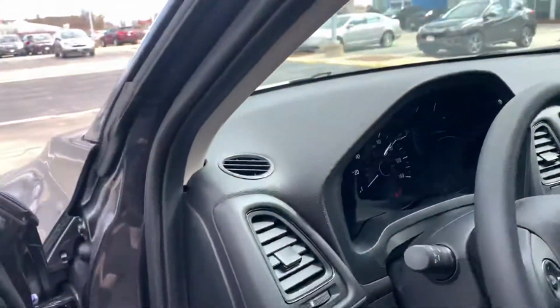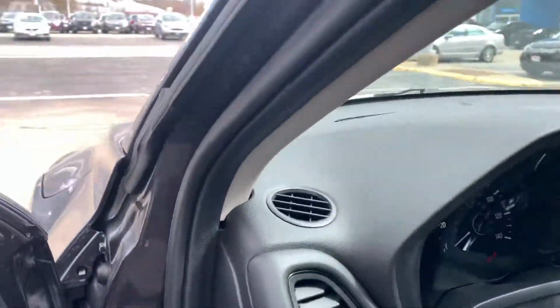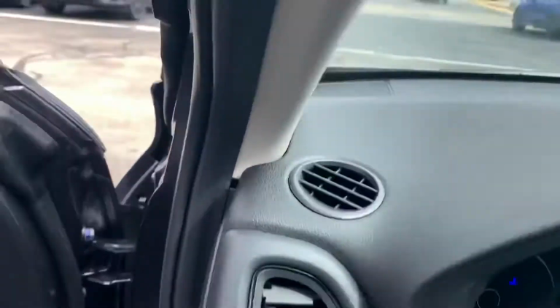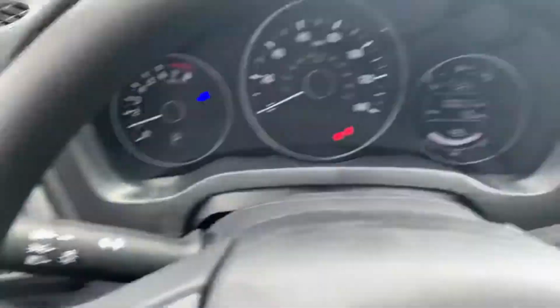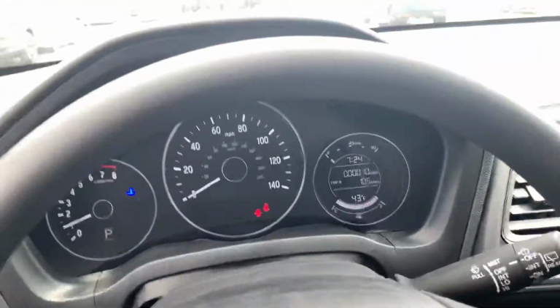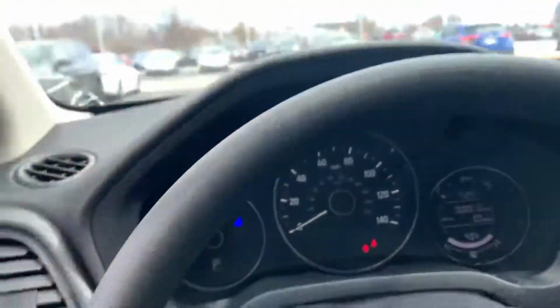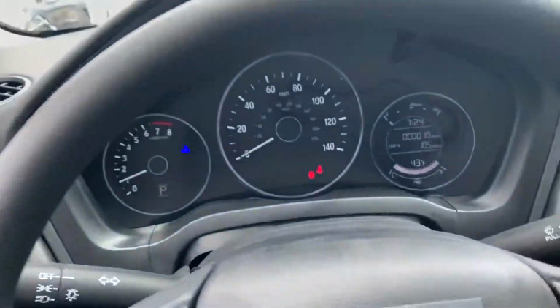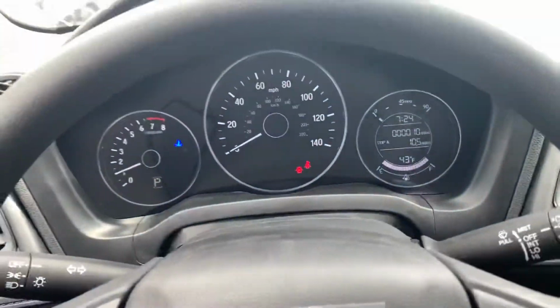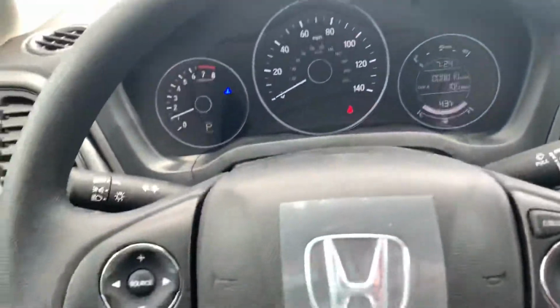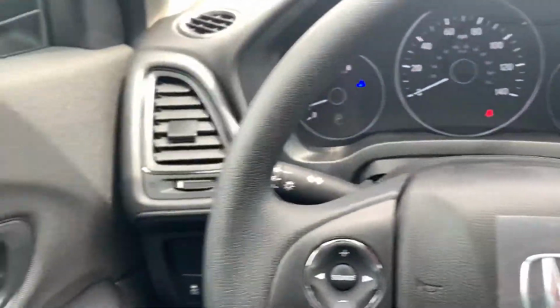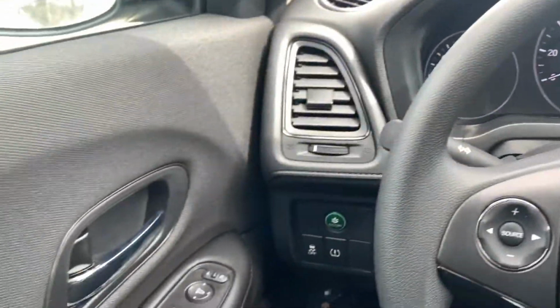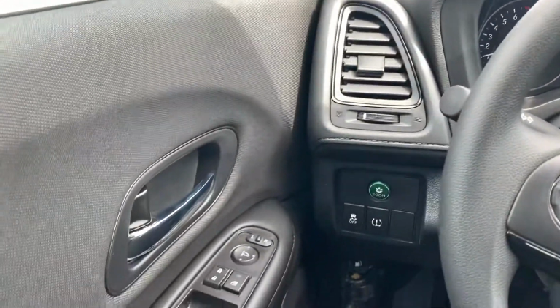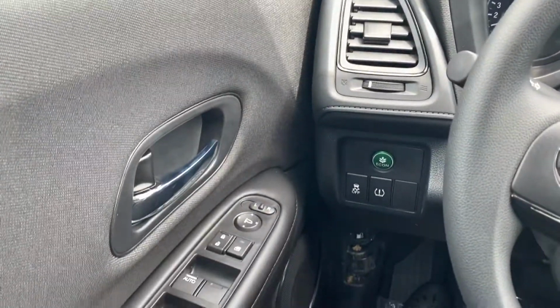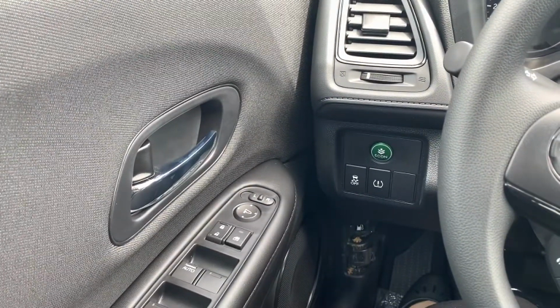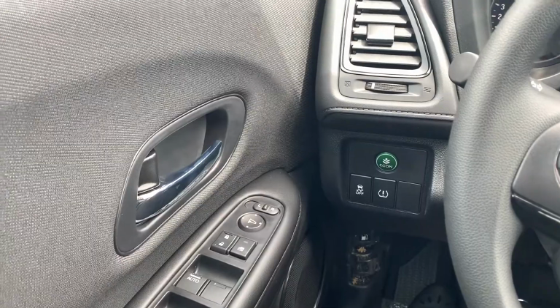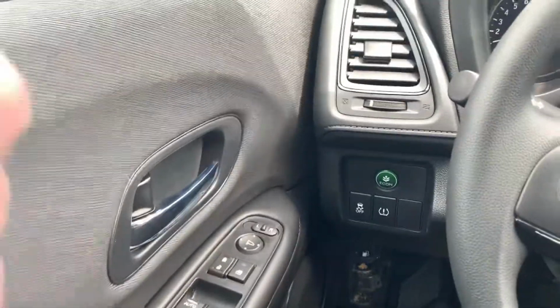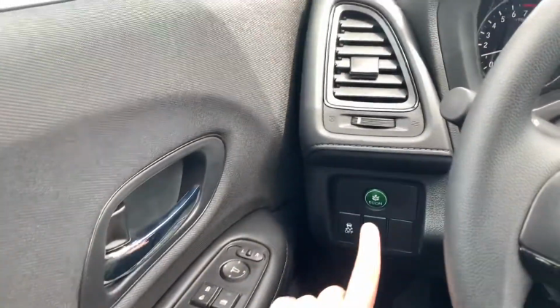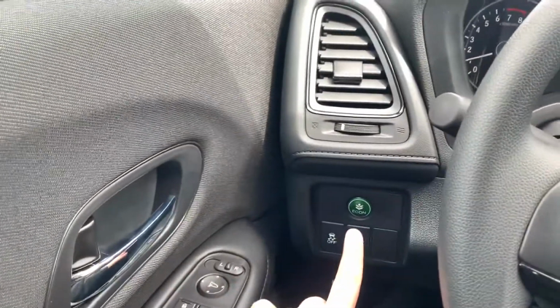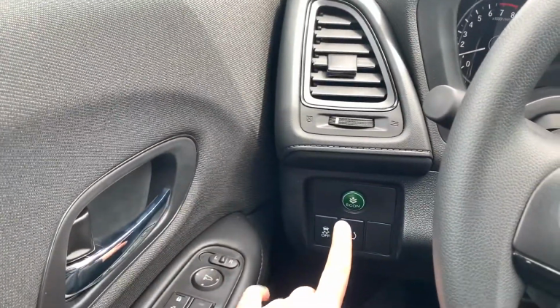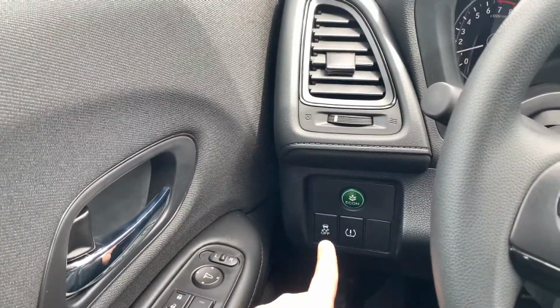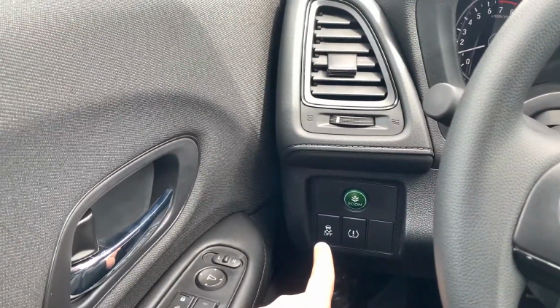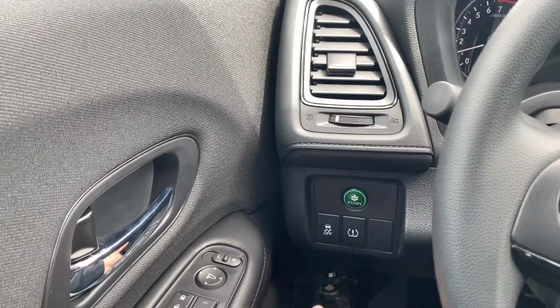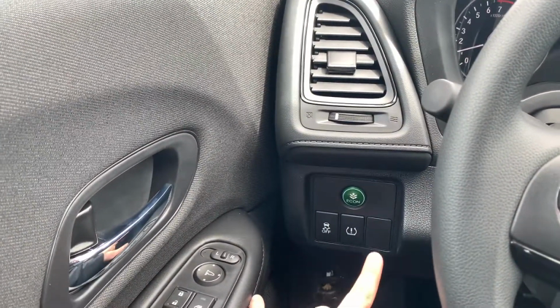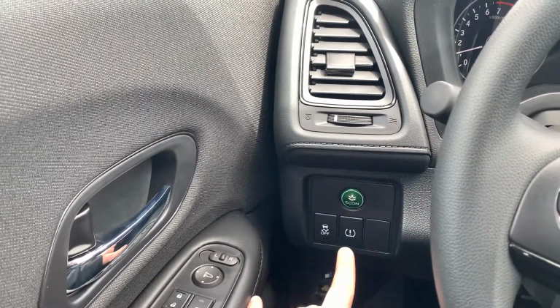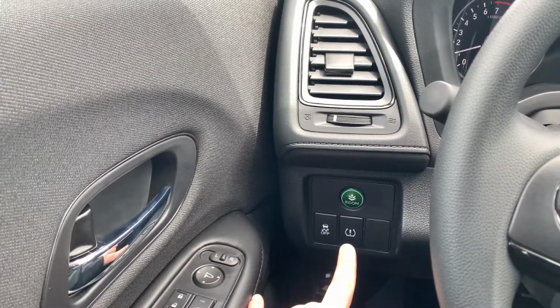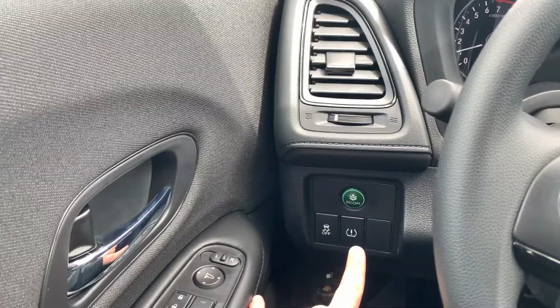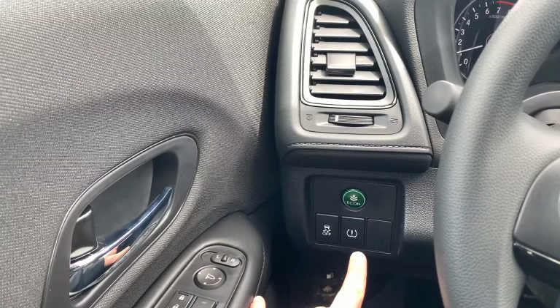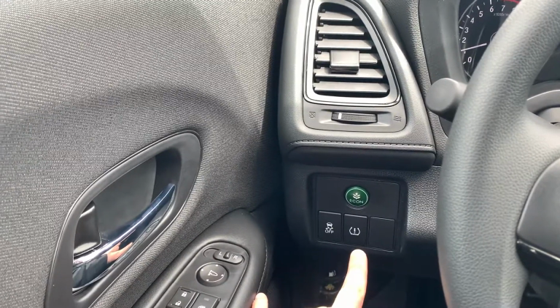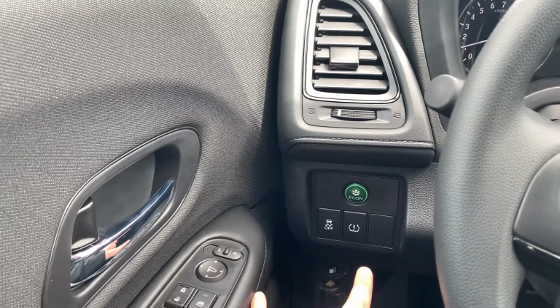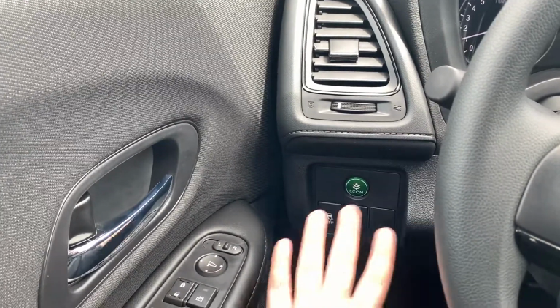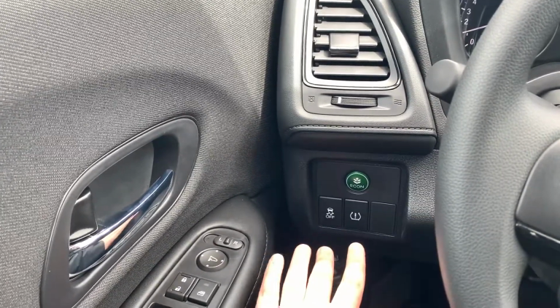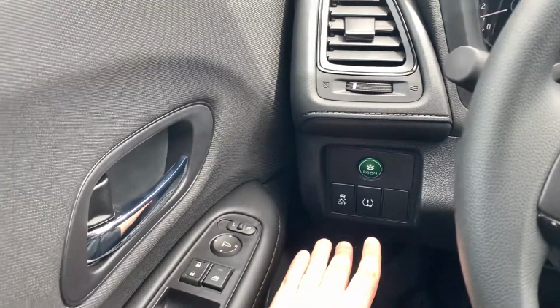Bringing us into the front of the vehicle. Down below you do have your econ button, traction control, and of course the tire pressure monitoring system — you really don't ever have to mess with that.